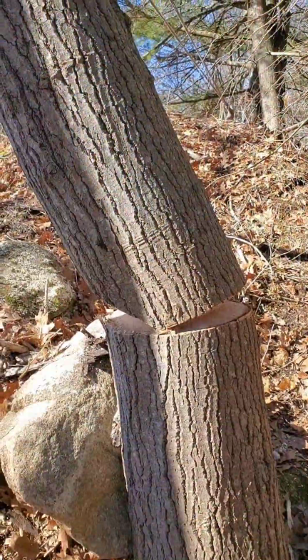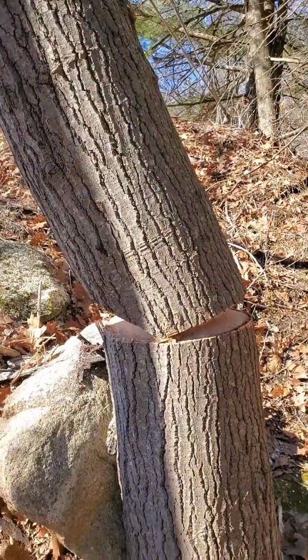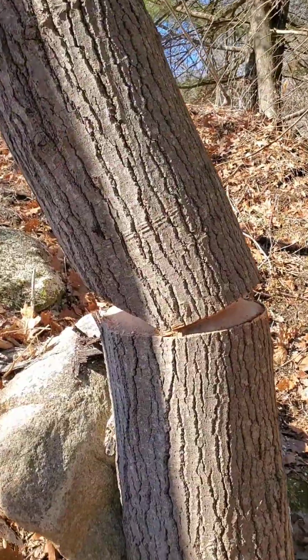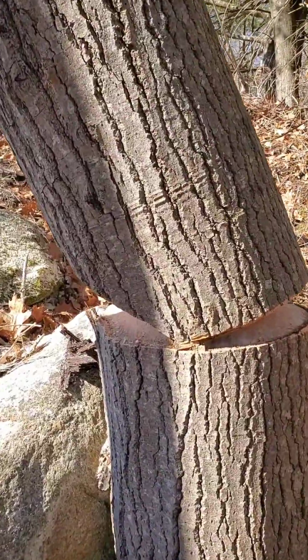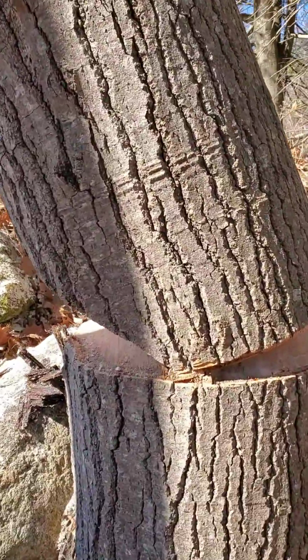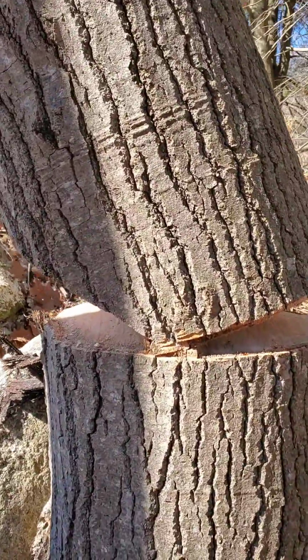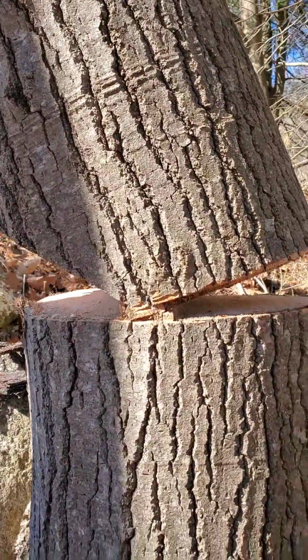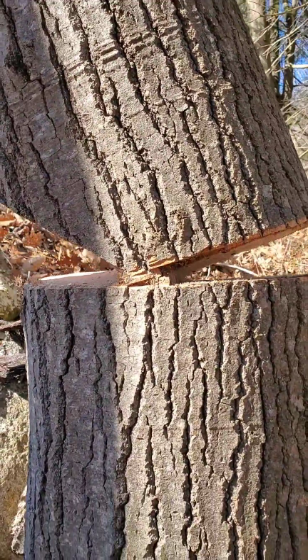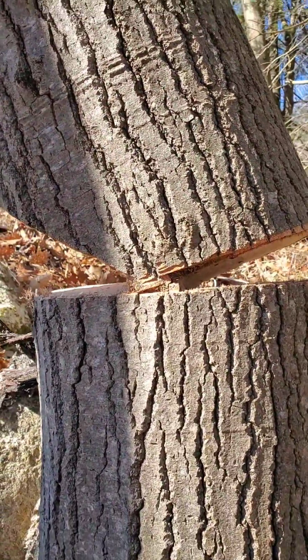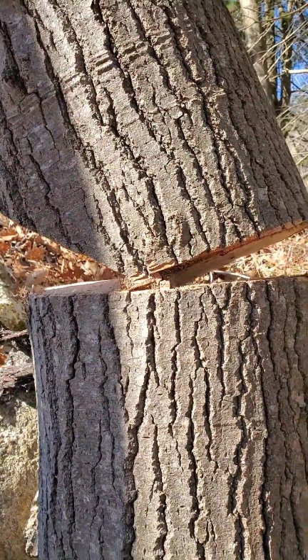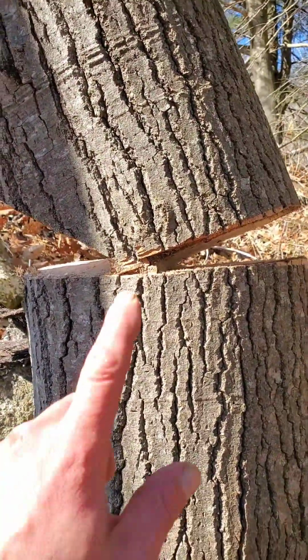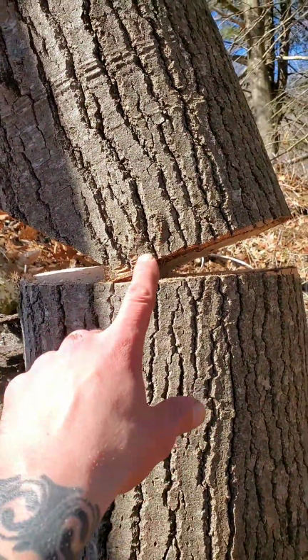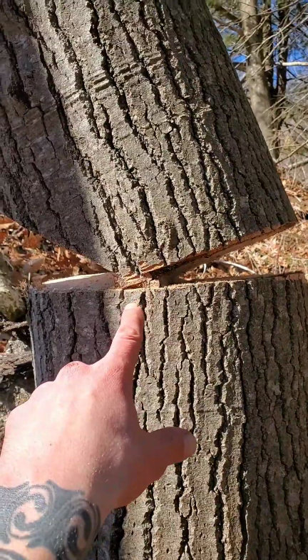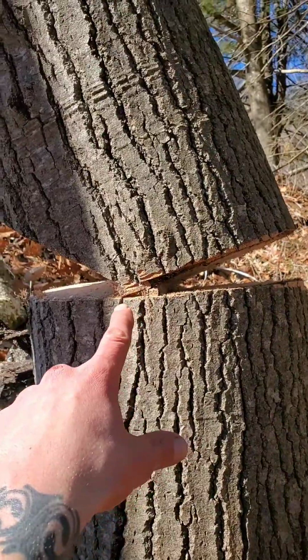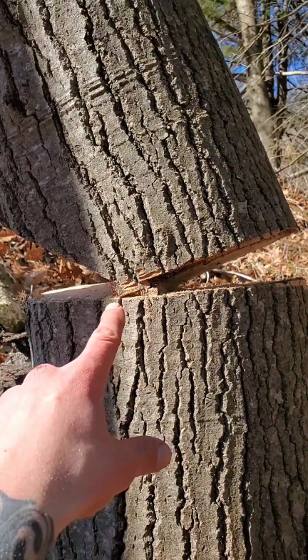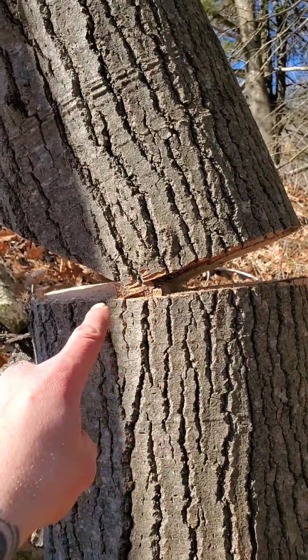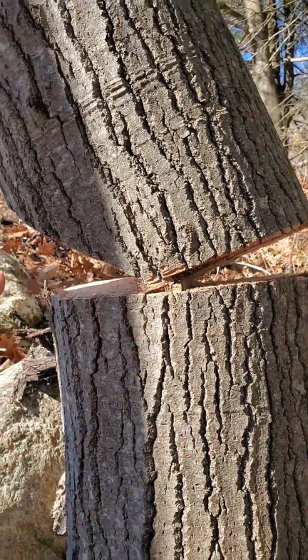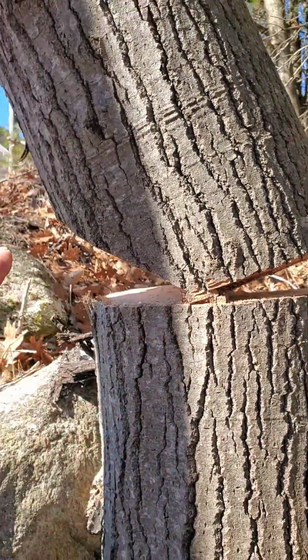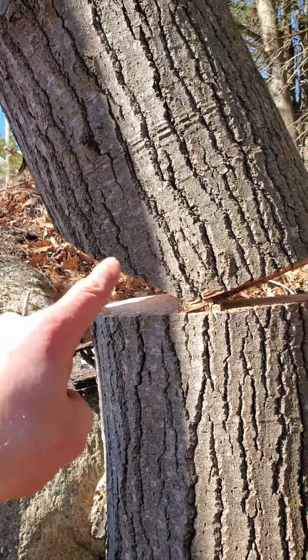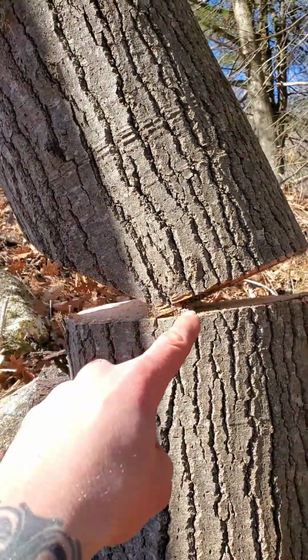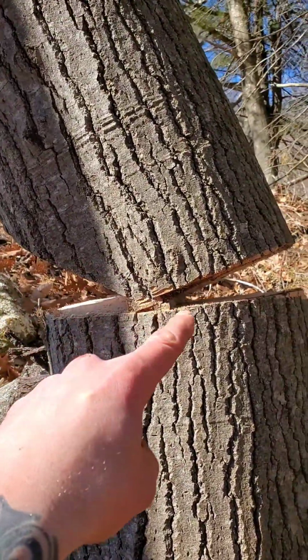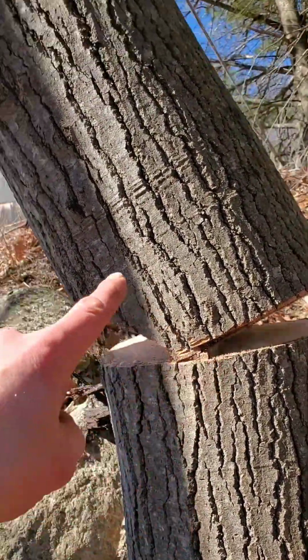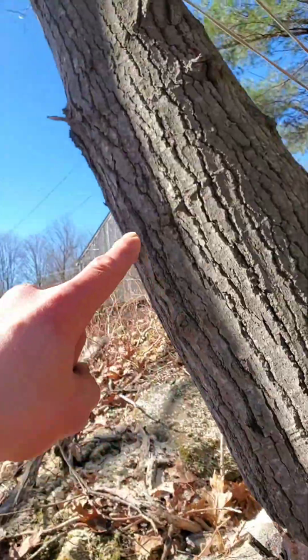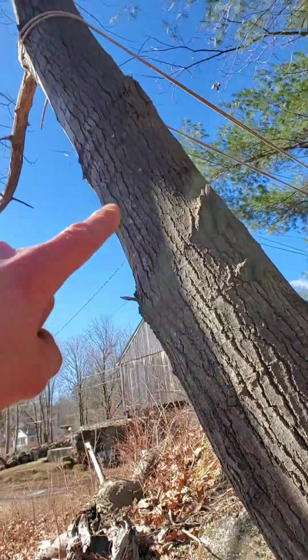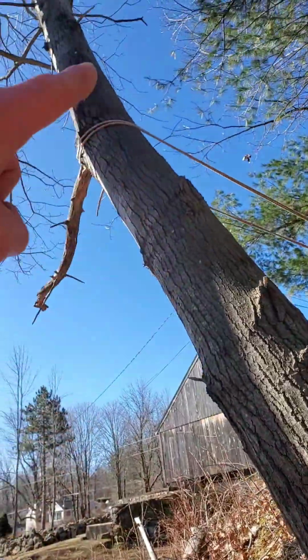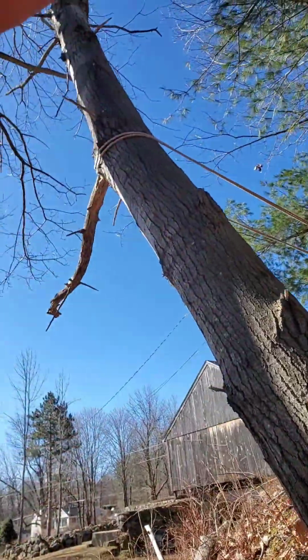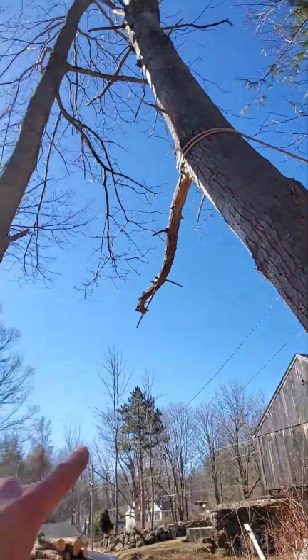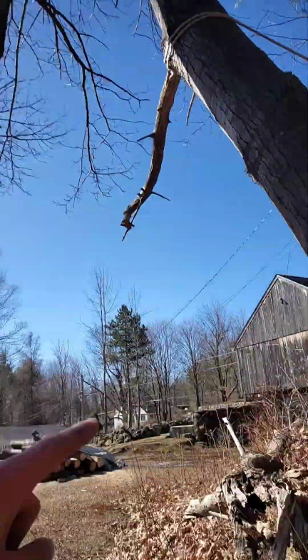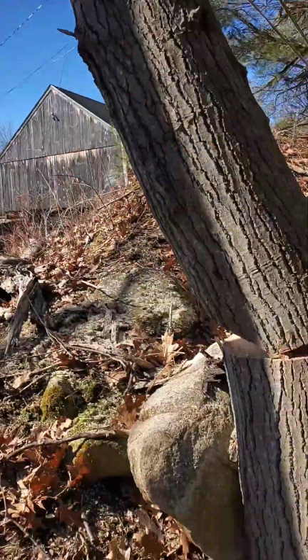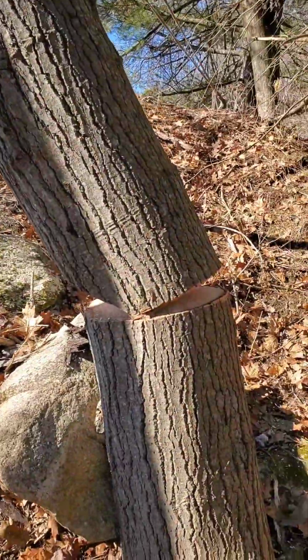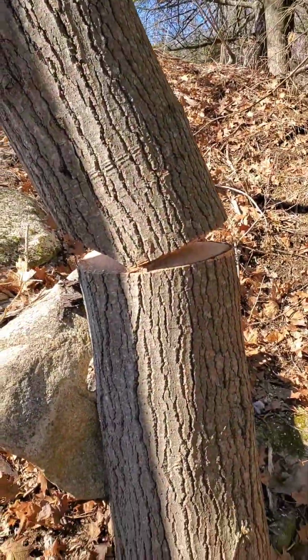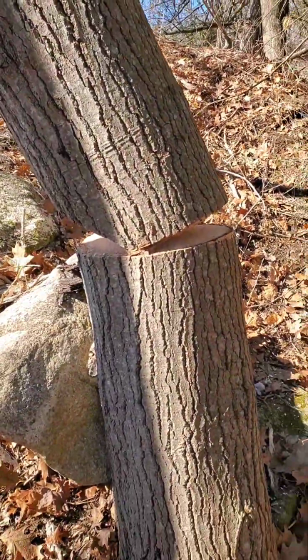Before I pull this down - for all you chainsaw experts - yeah, this hinge was working perfectly okay. I just want the record to show that this hinge would have felled this tree in the proper direction. So yeah, suck a dick.